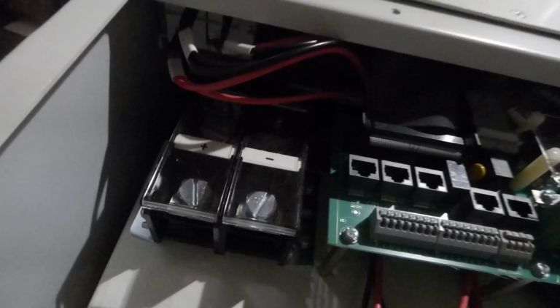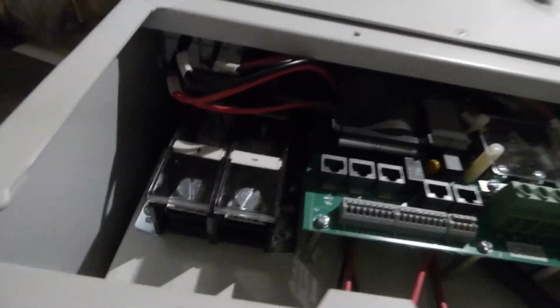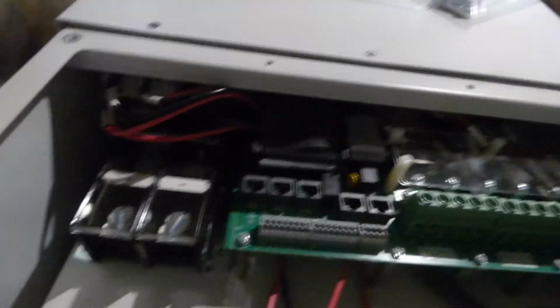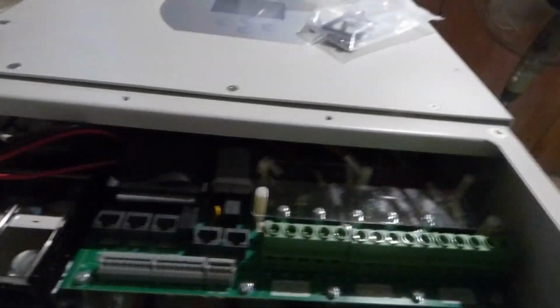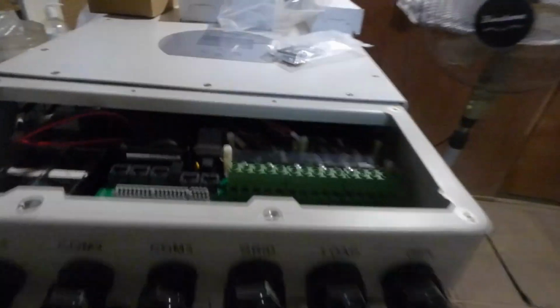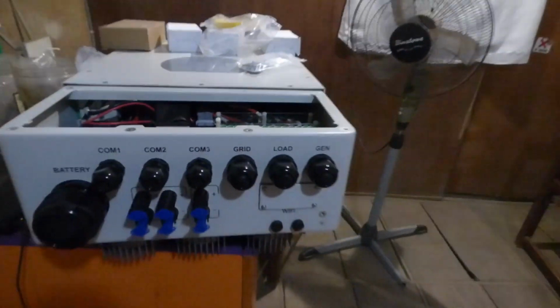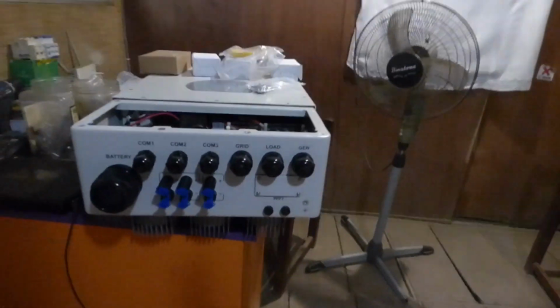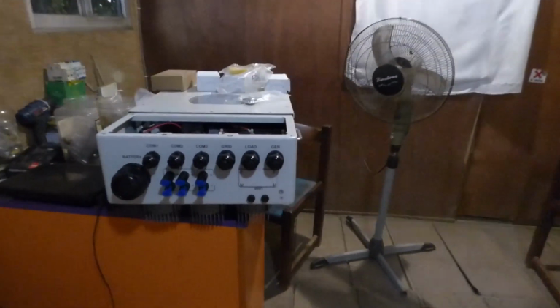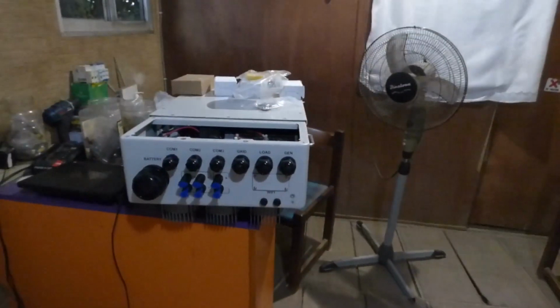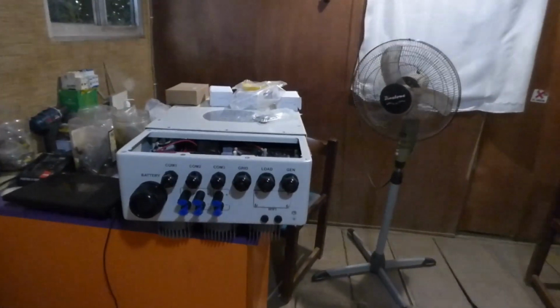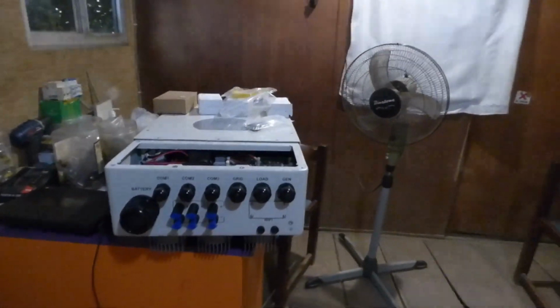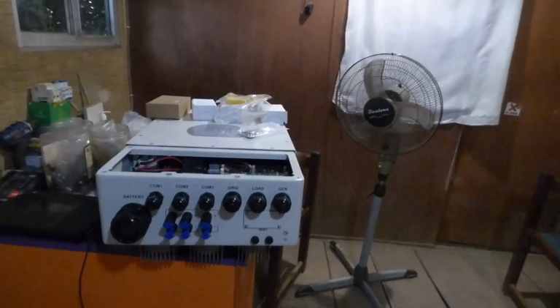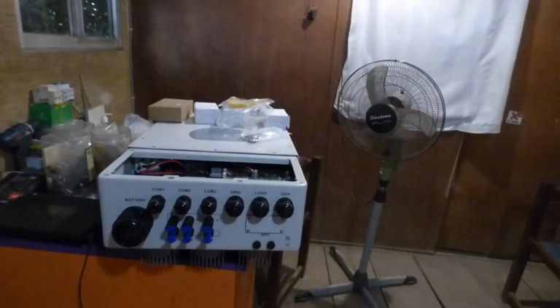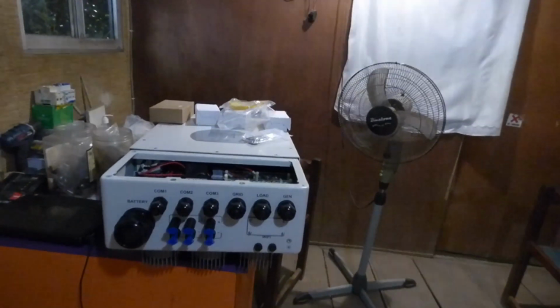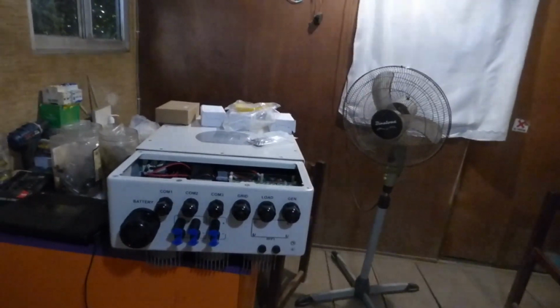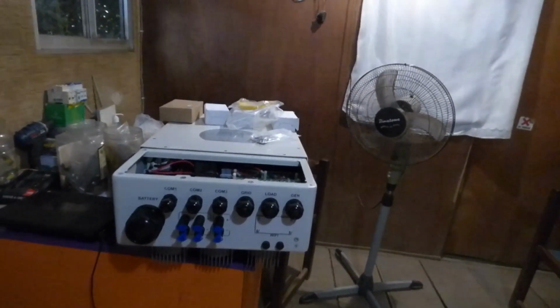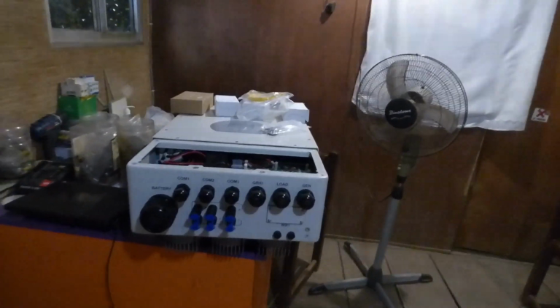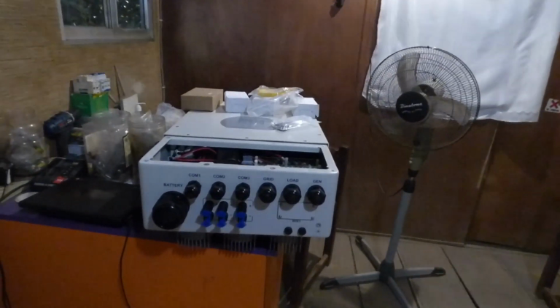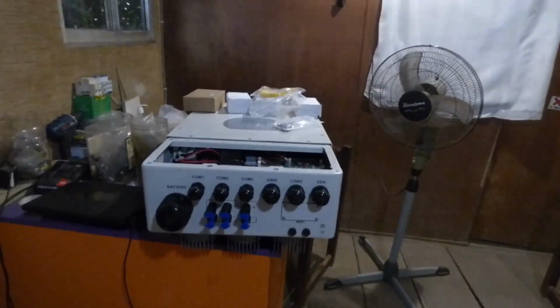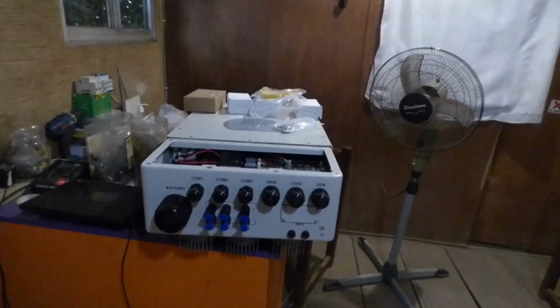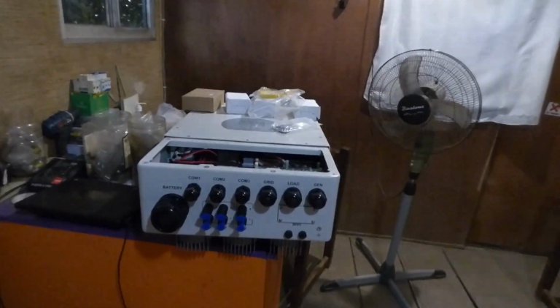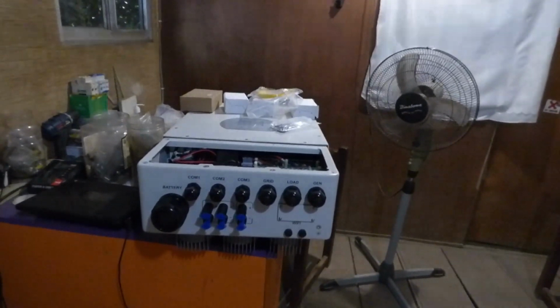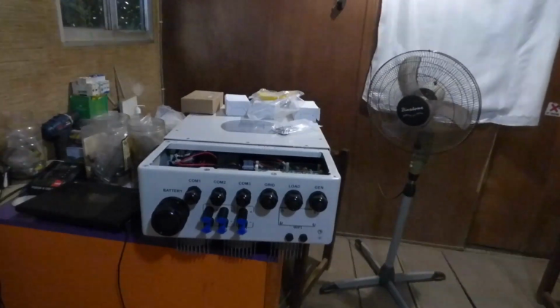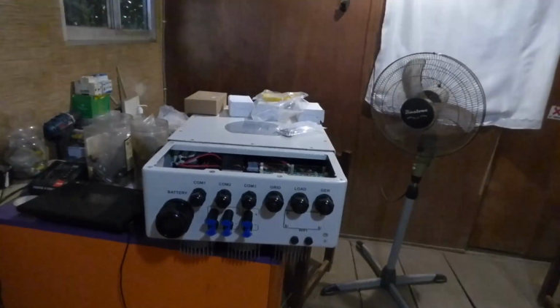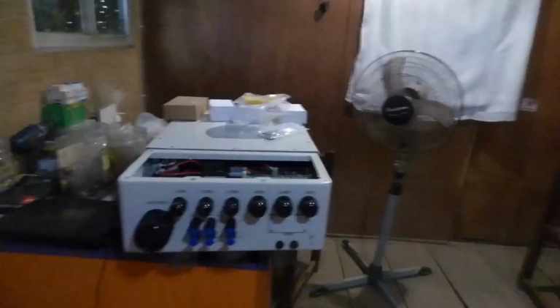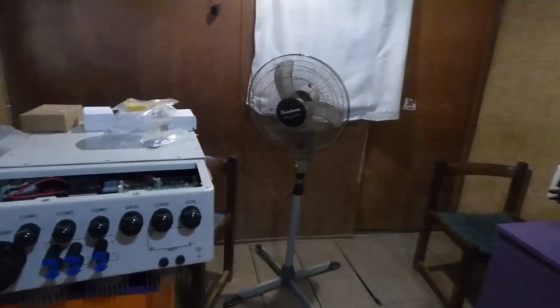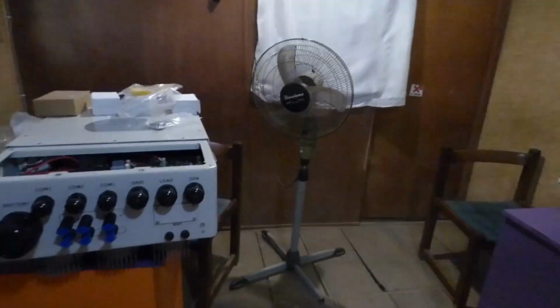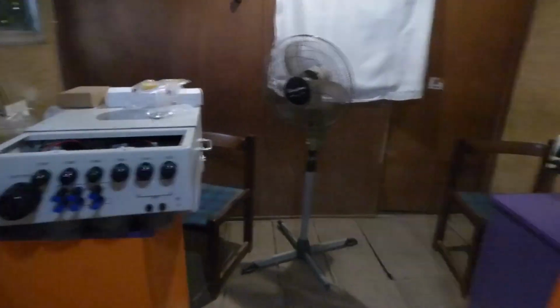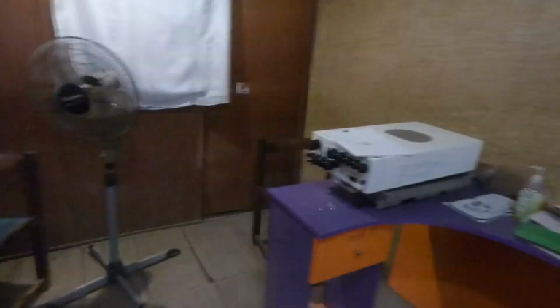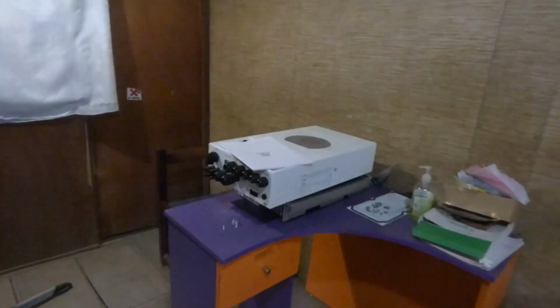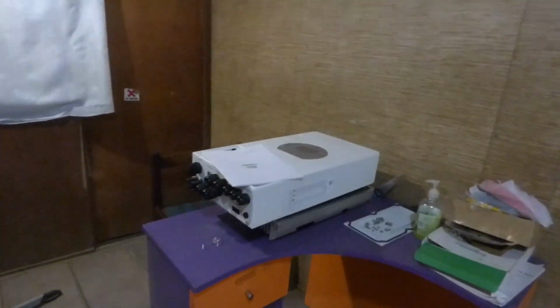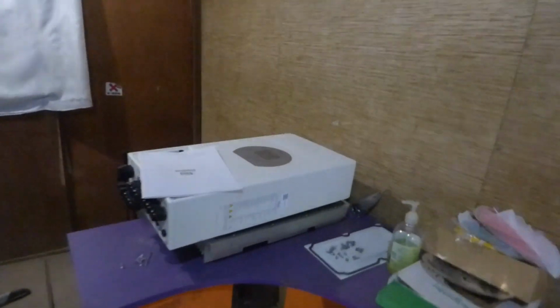Here's a look at the Deye 12 kilowatt three-phase inverter. Folks, you saw it here first at Dr. Sola's channel. Now let's compare — for comparison's sake, here is the five kilowatt.